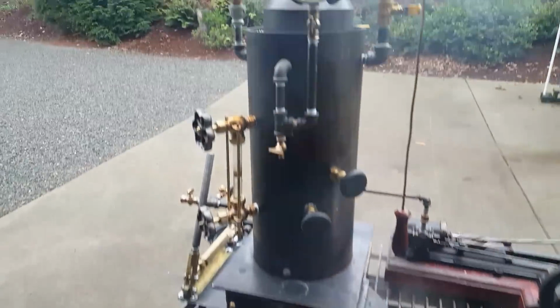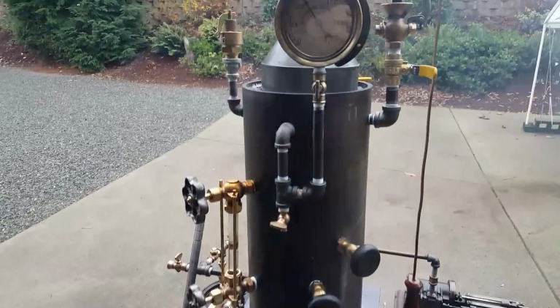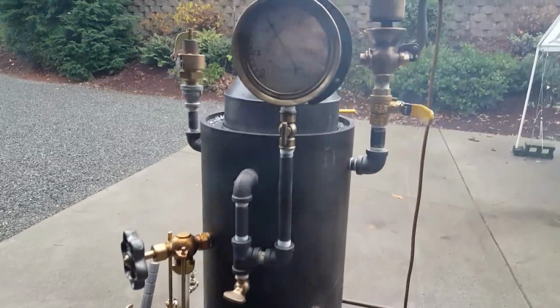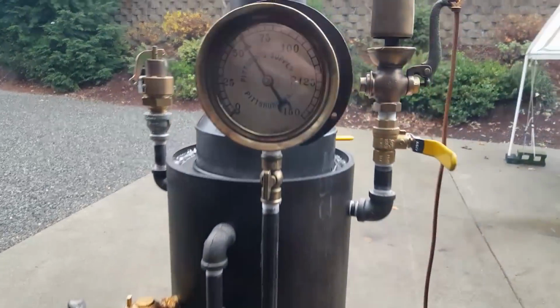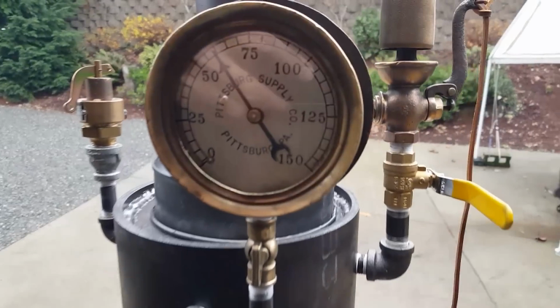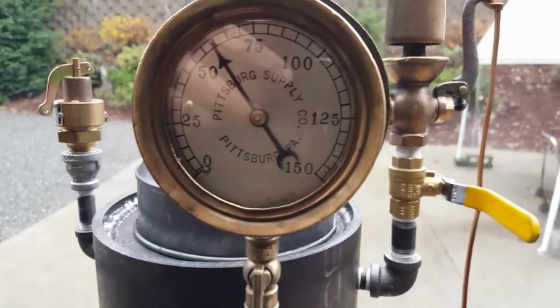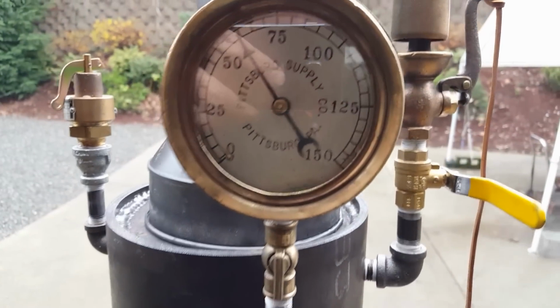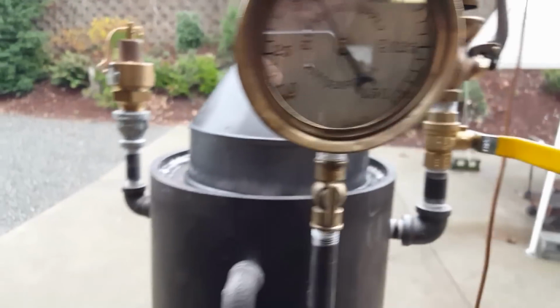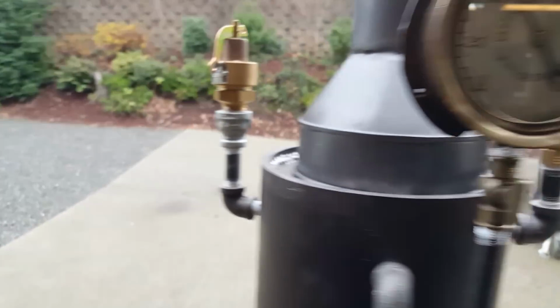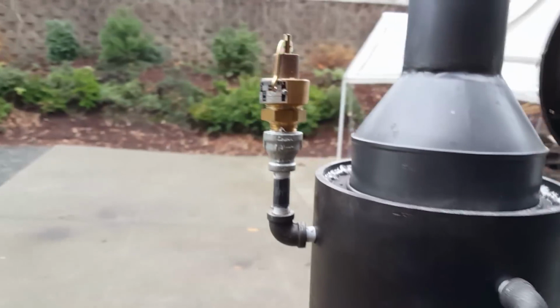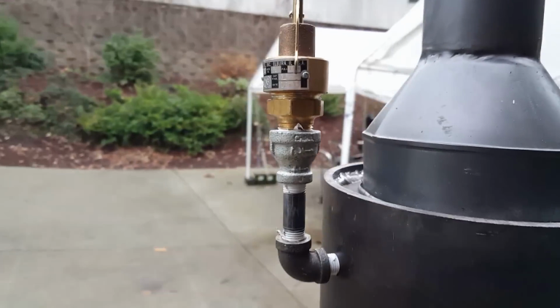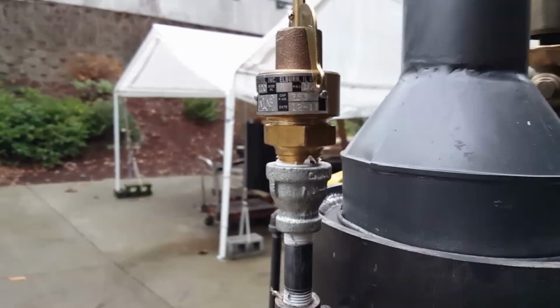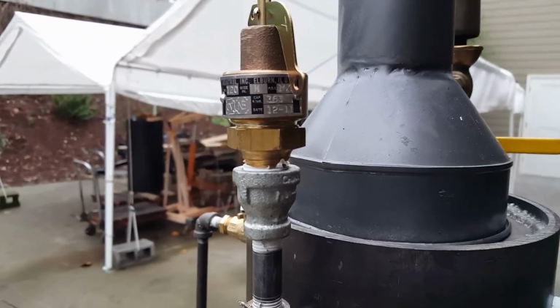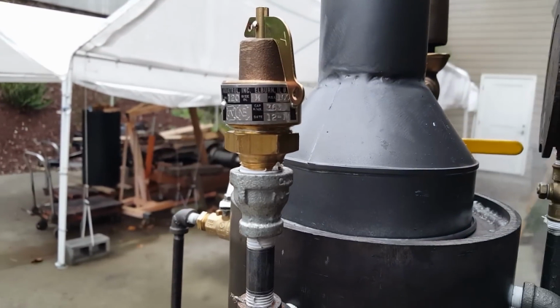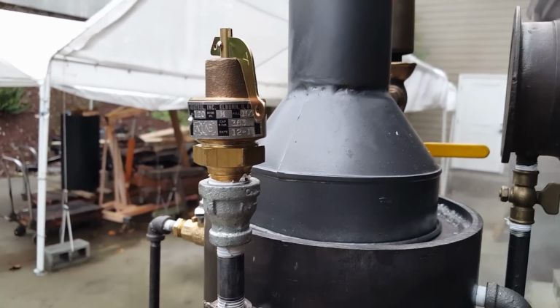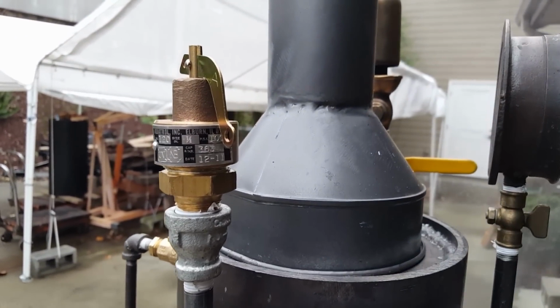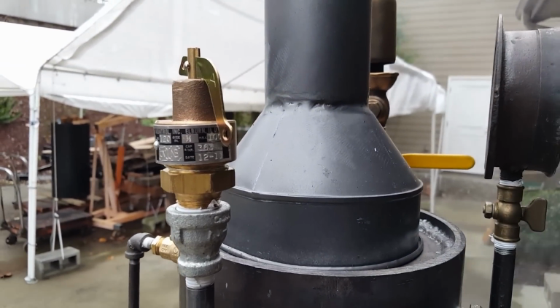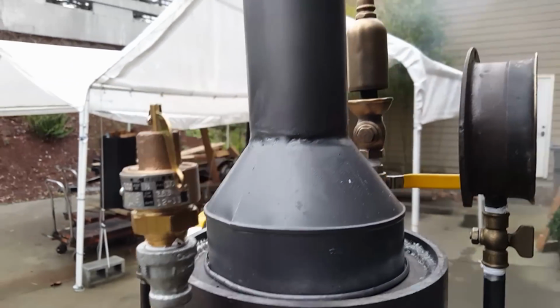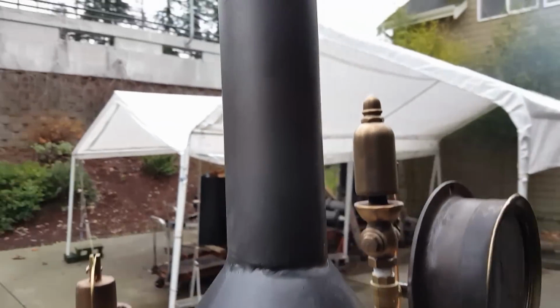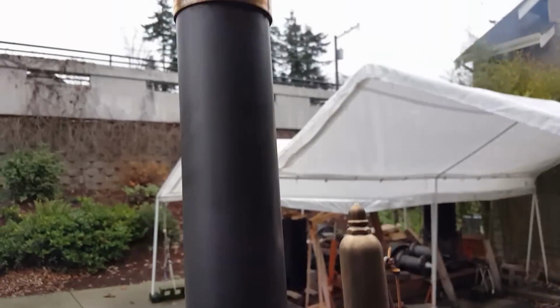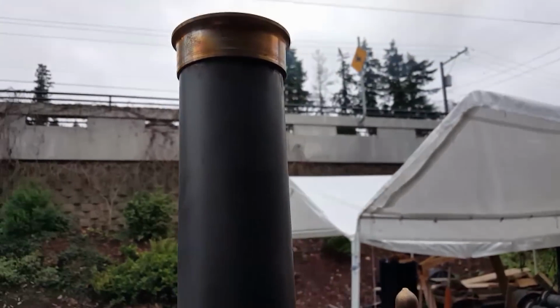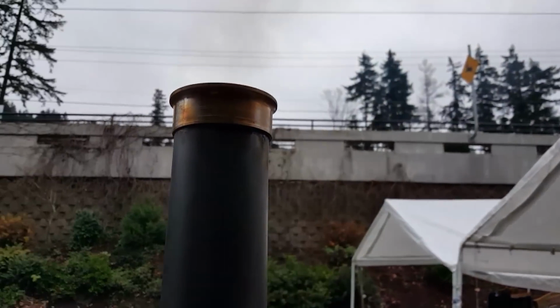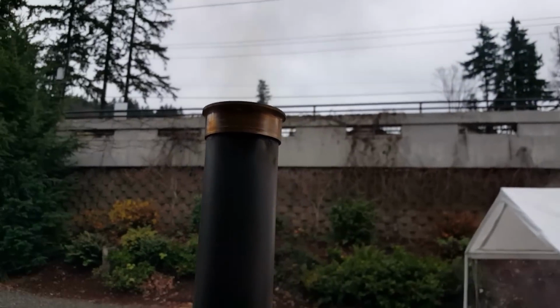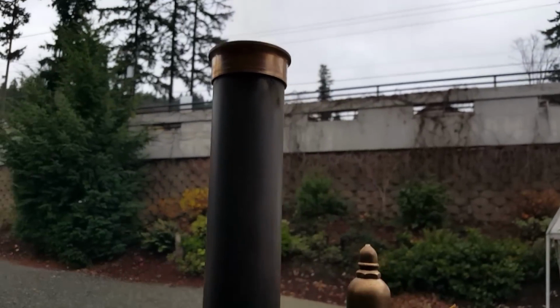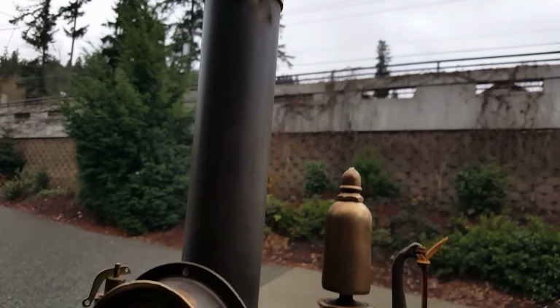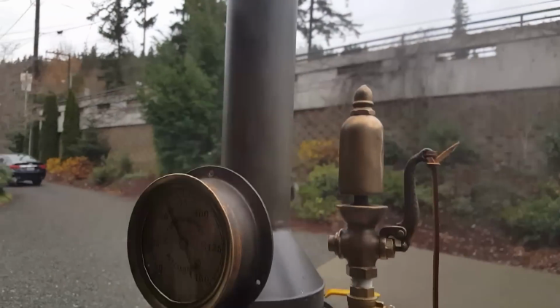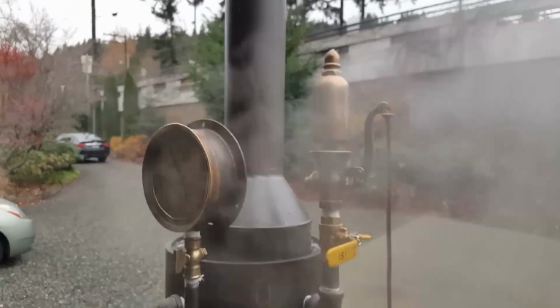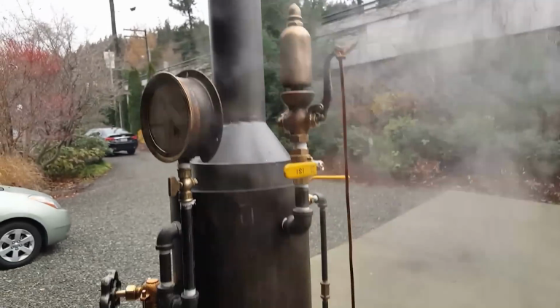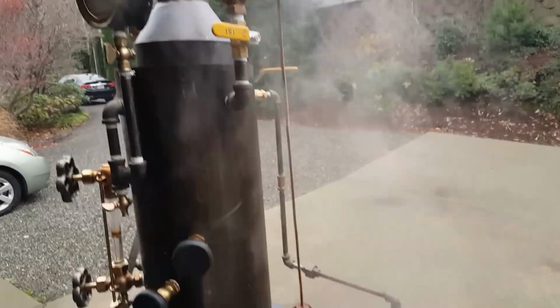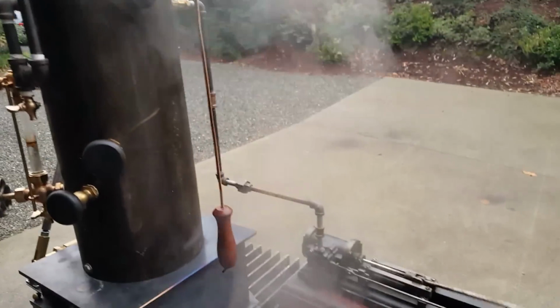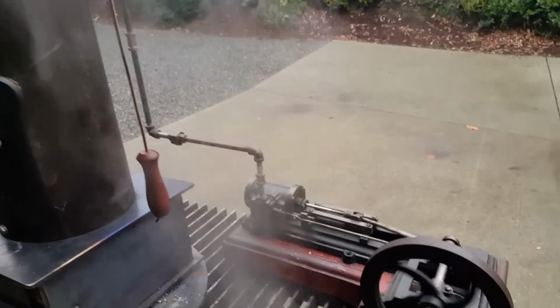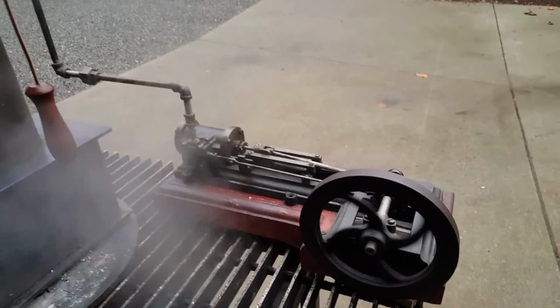A quick disconnect with the hand forged tool that goes with it right here. Nice gauge, 3.5 inch. Pop-off valve is set to go off at a hundred. 42 inches to the top of the stack.